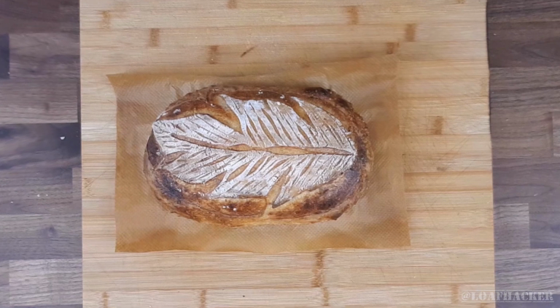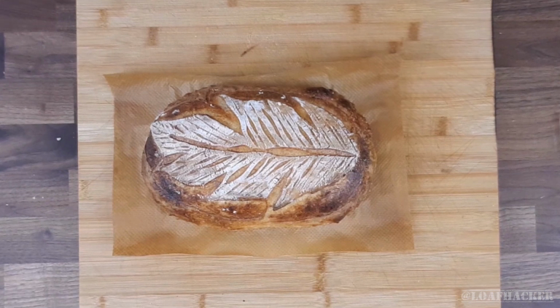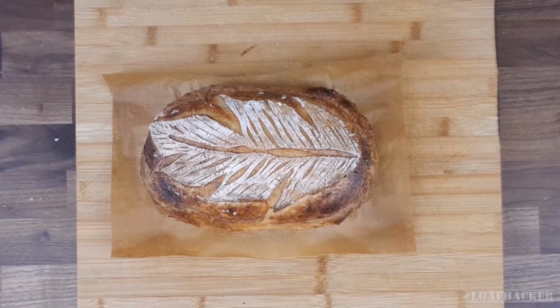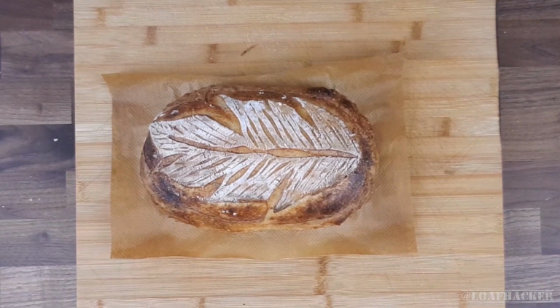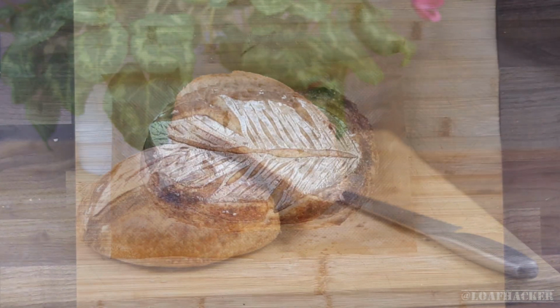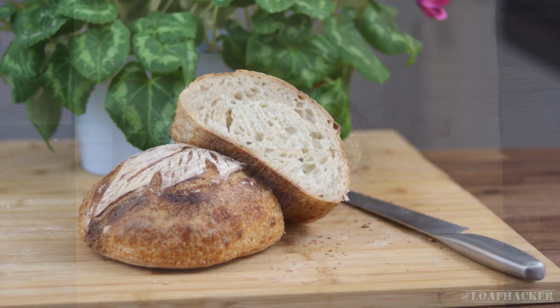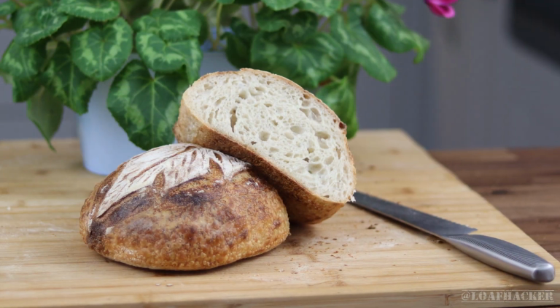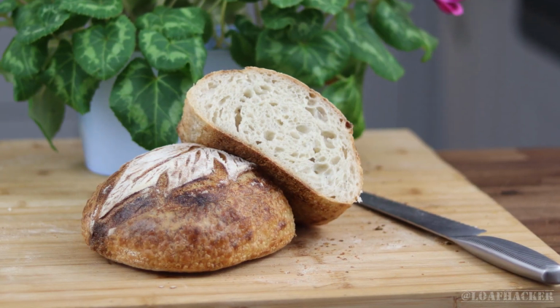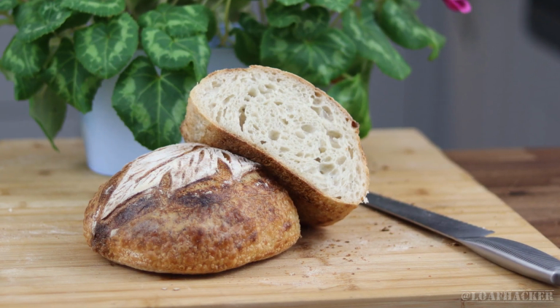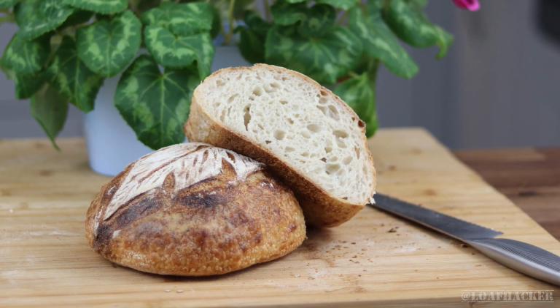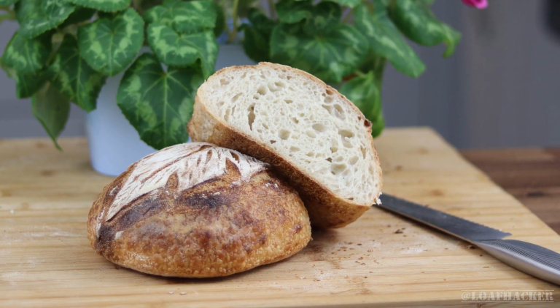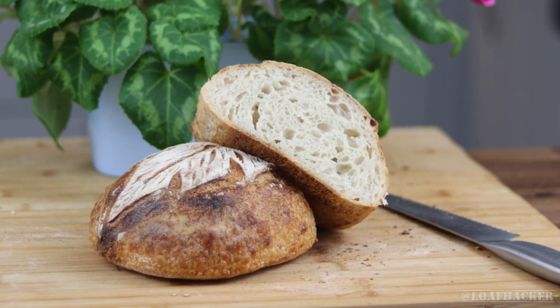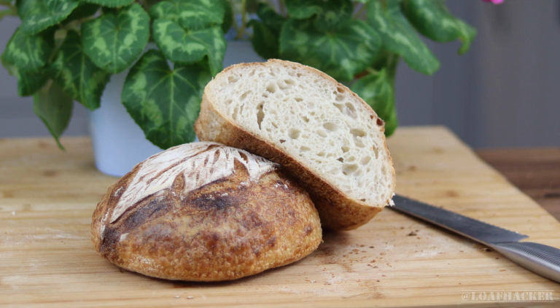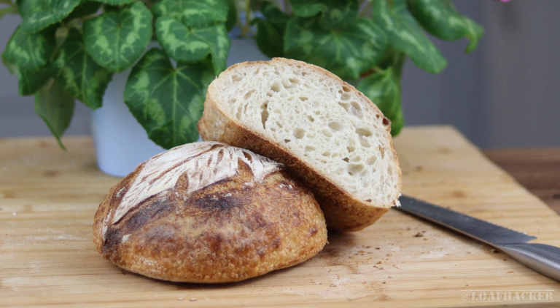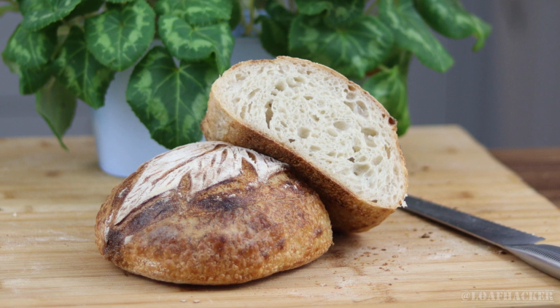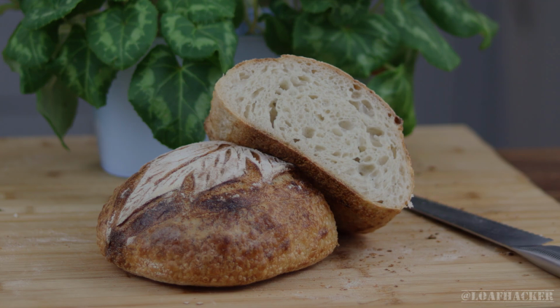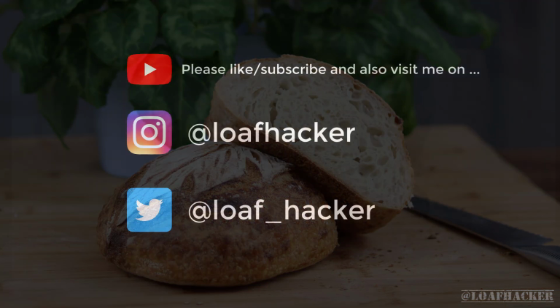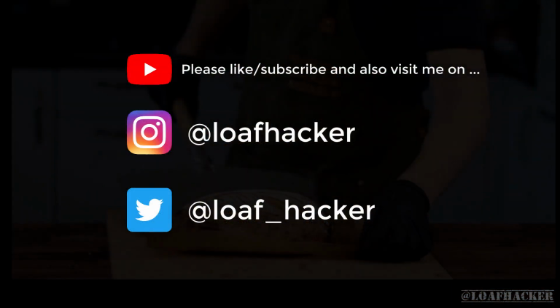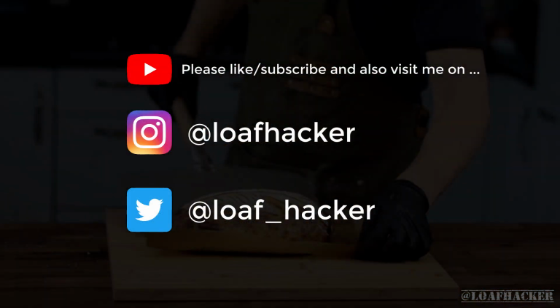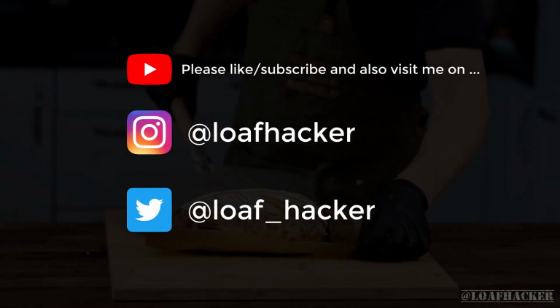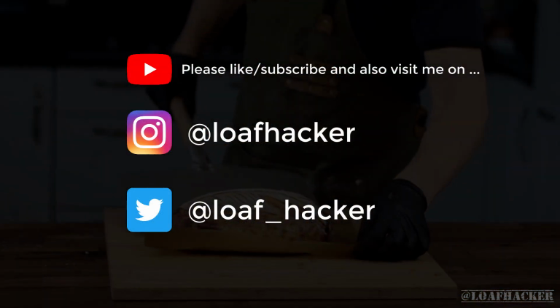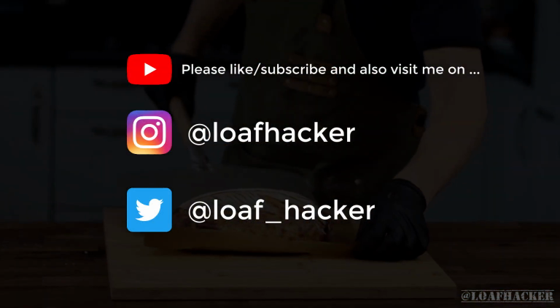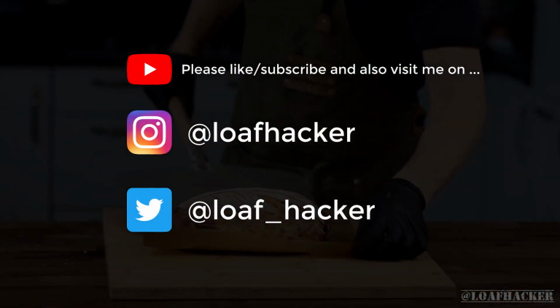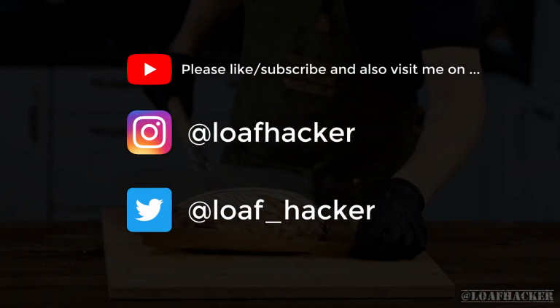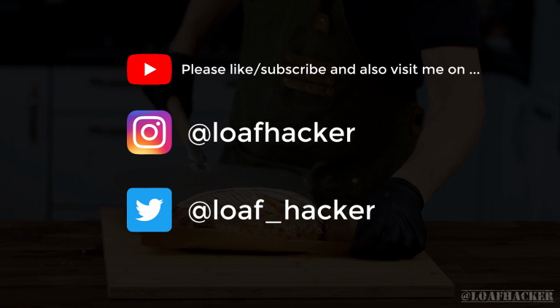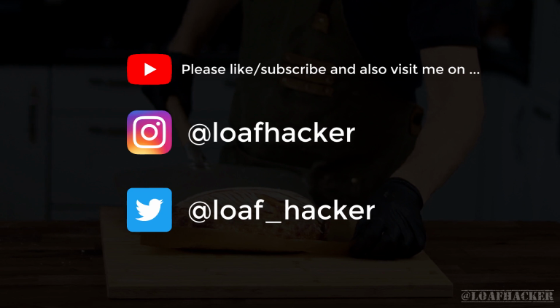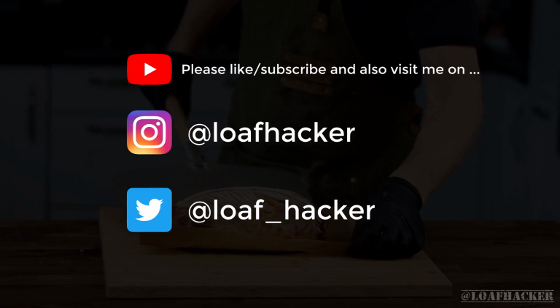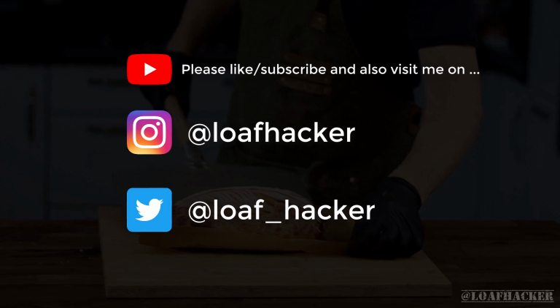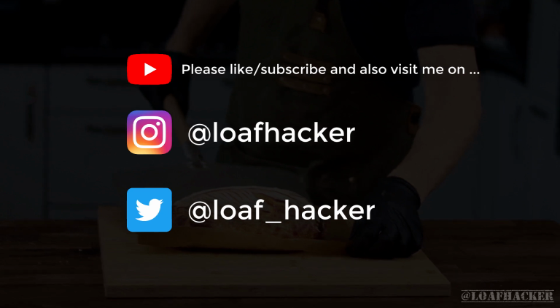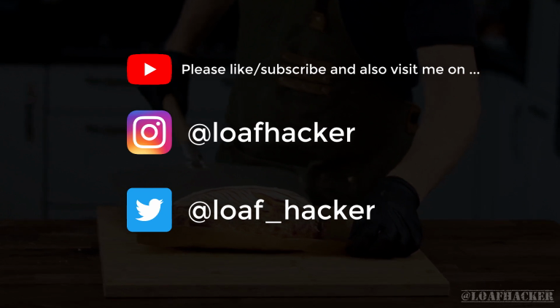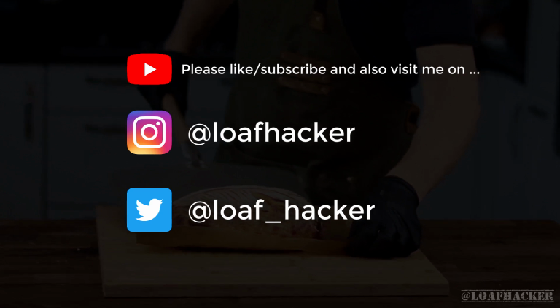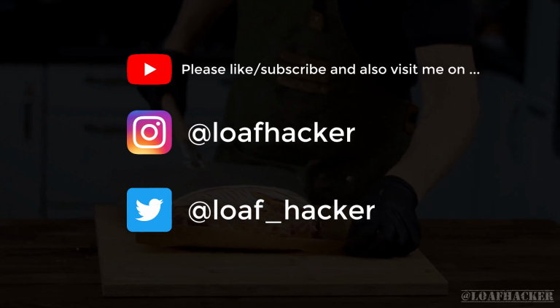So there we have it. I do hope you enjoyed this video. I am brand new to YouTube though, so please do consider subscribing and sharing with your friends if you like this video. Thanks so much and hopefully I'll see you again soon. Bye.